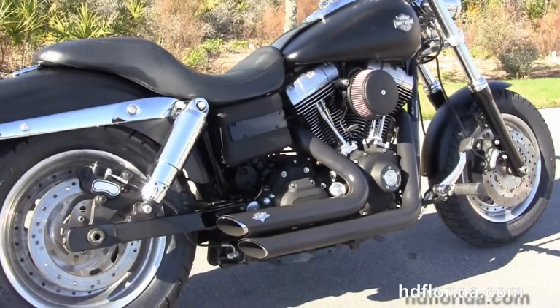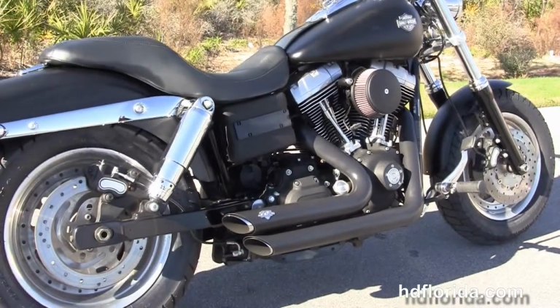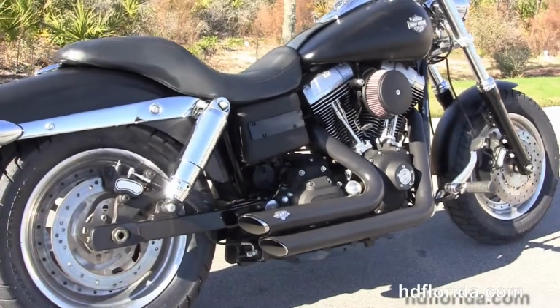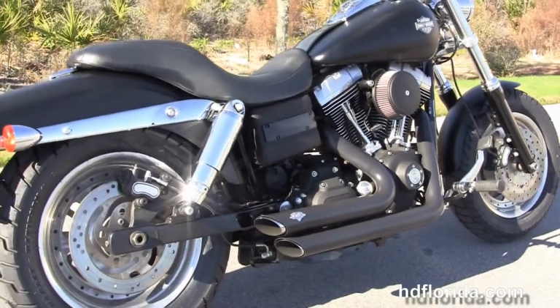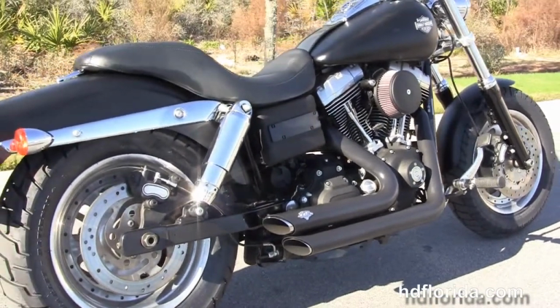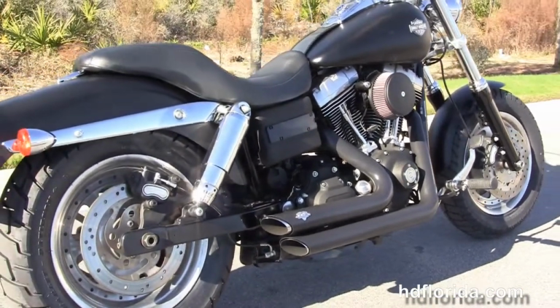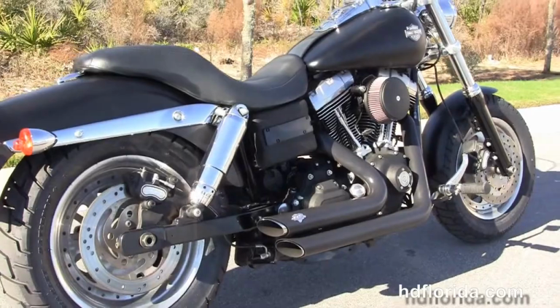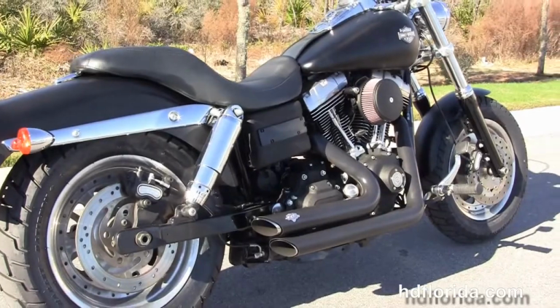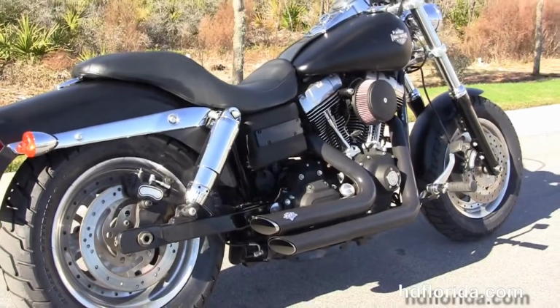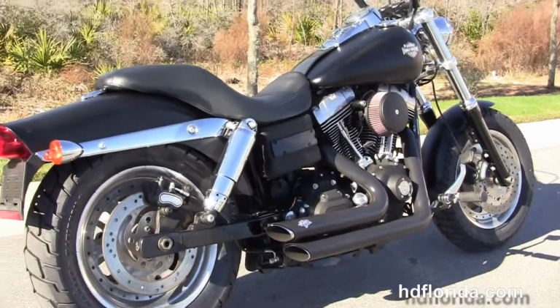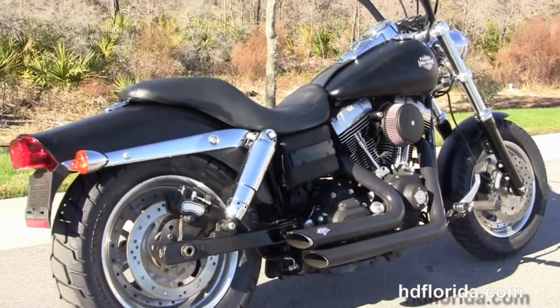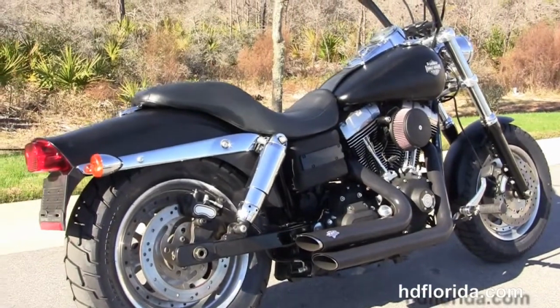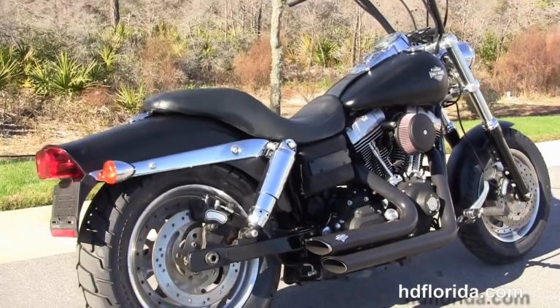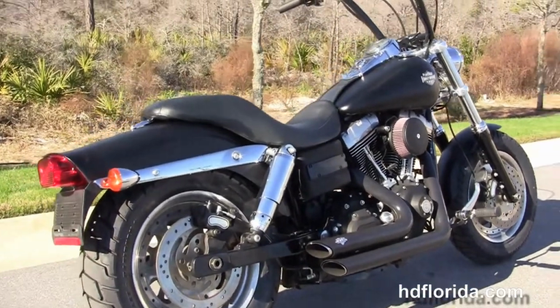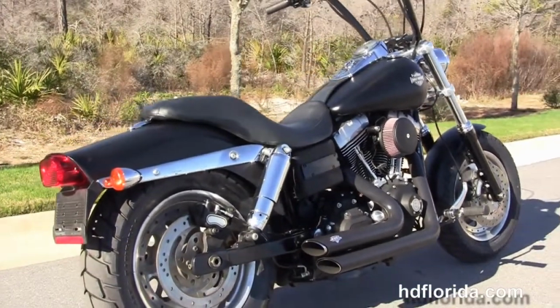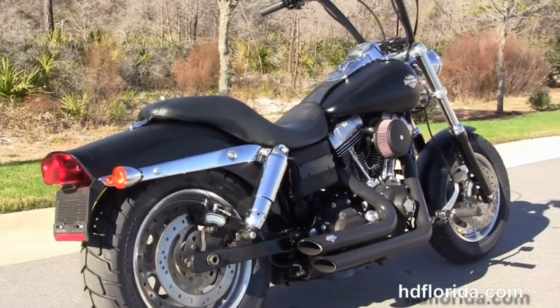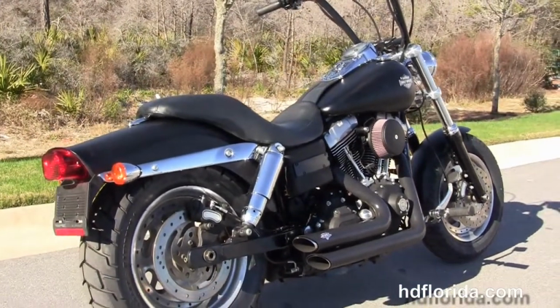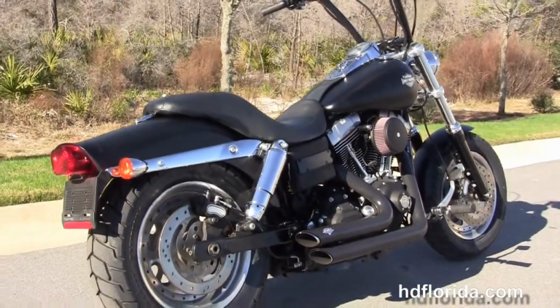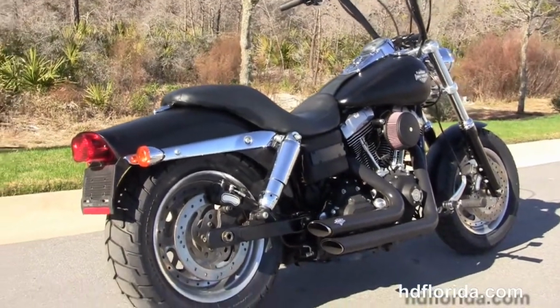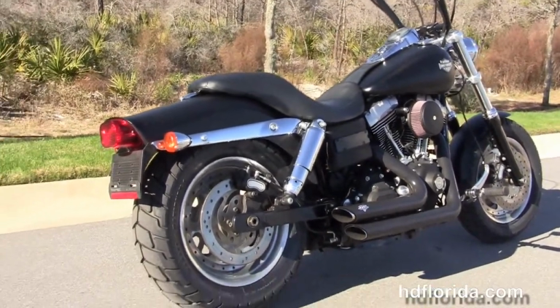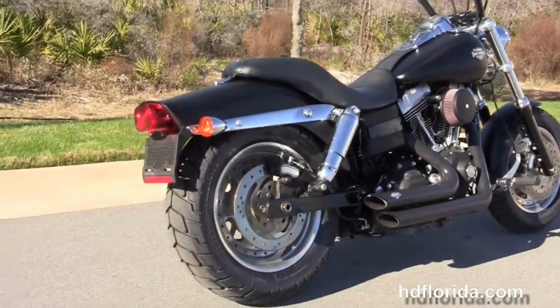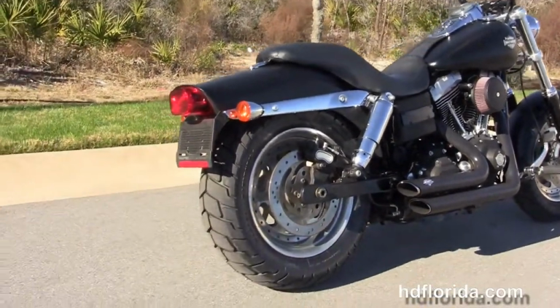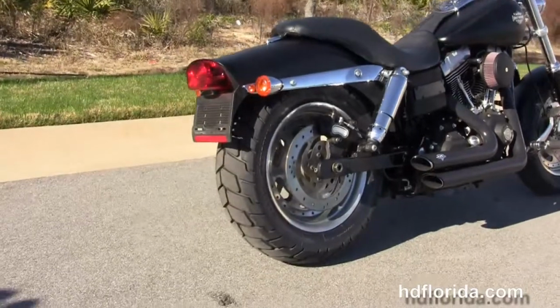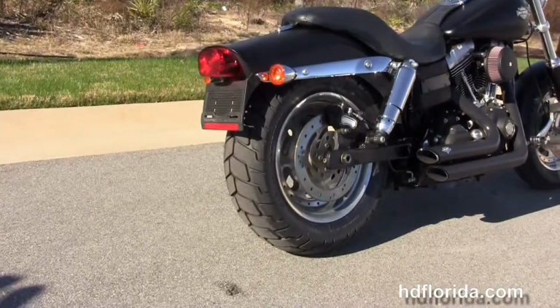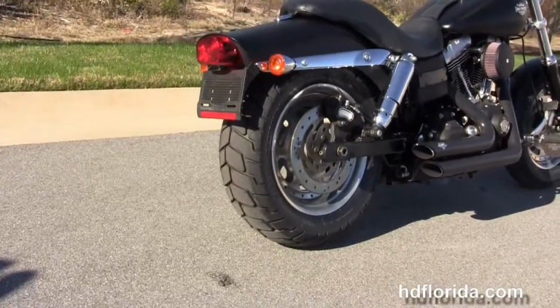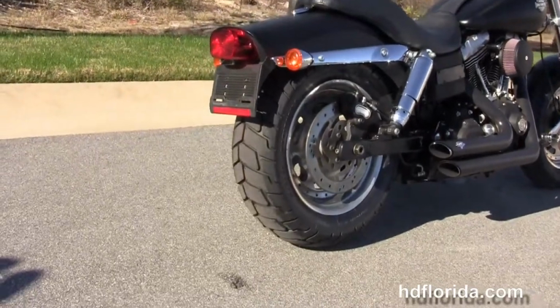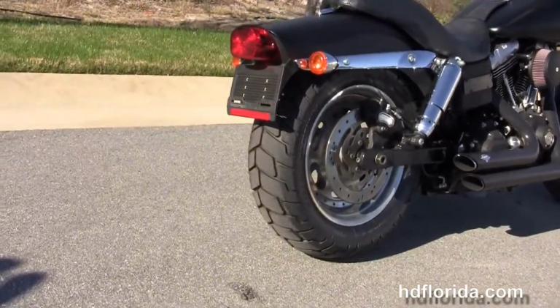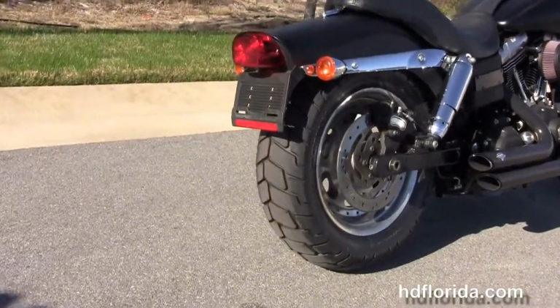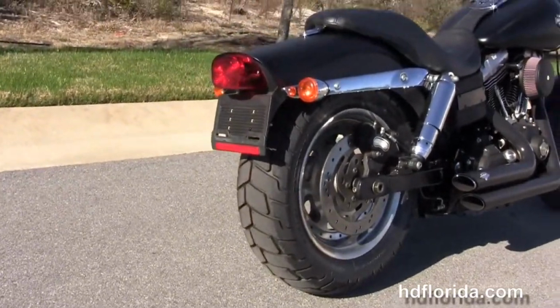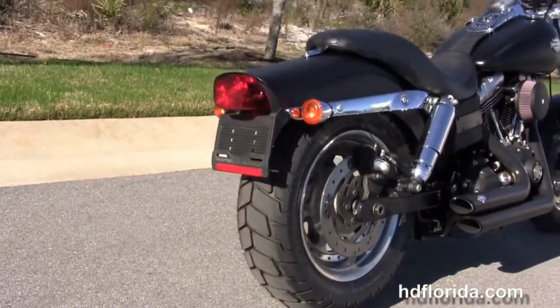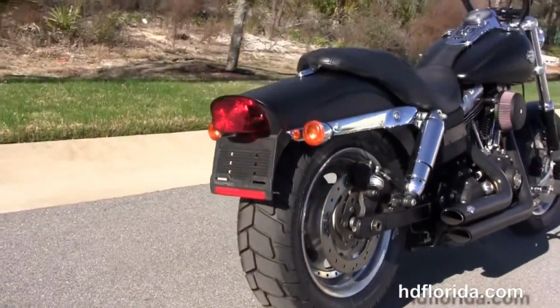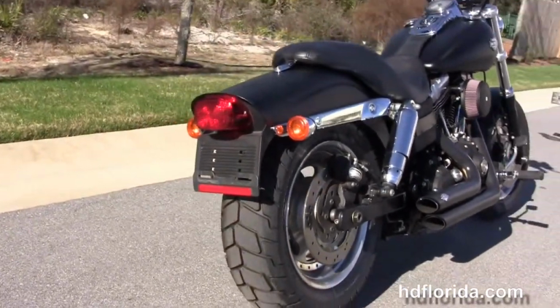This bike has a rubber mount air-cooled 96 cubic inch twin cam engine with 6 speed transmission, high flow air cleaner with stage 1 fuel mapping, and a Vance & Hines blacked out short shot exhaust.